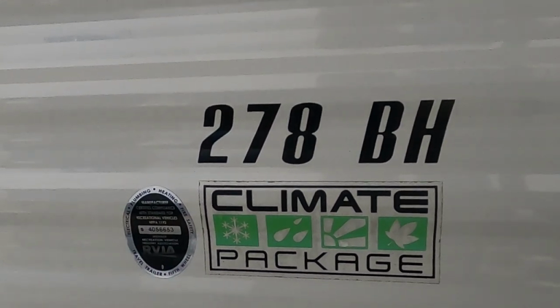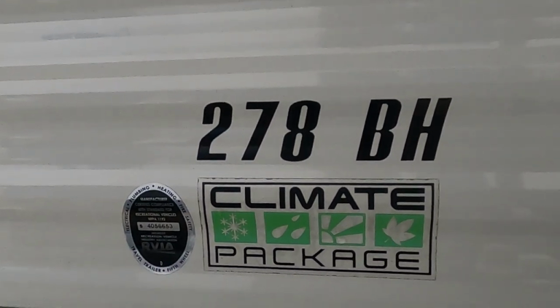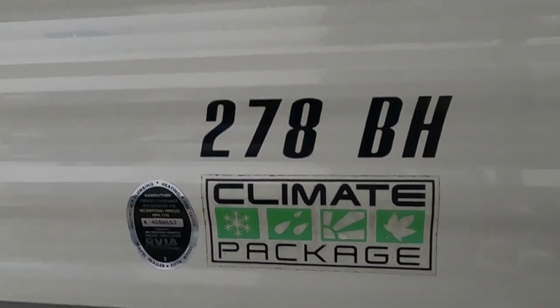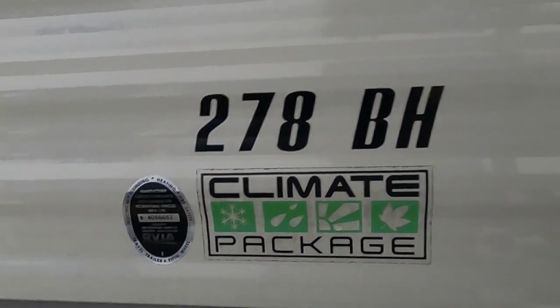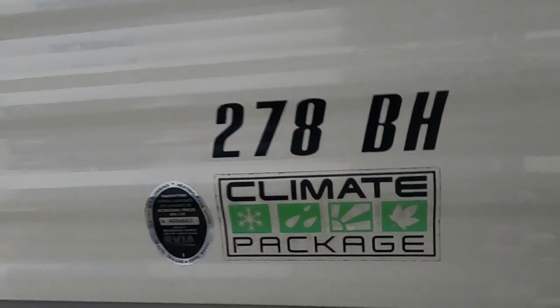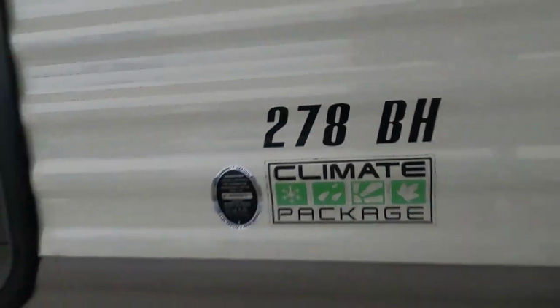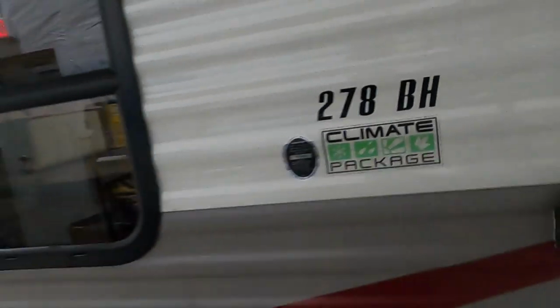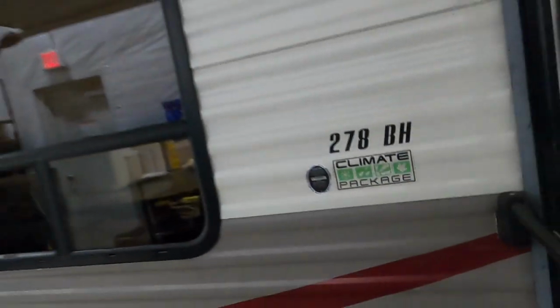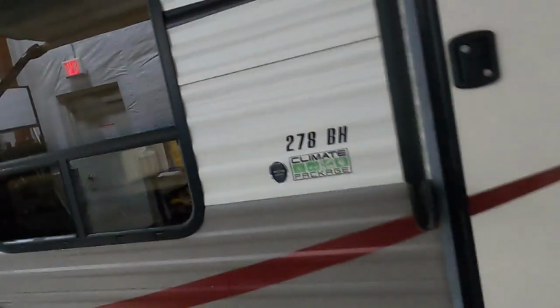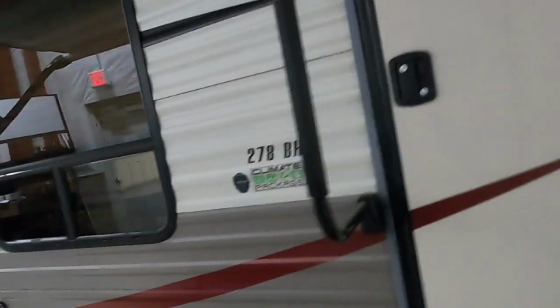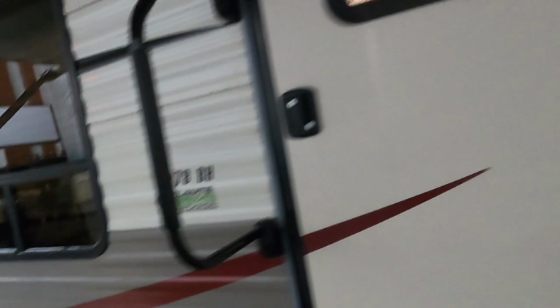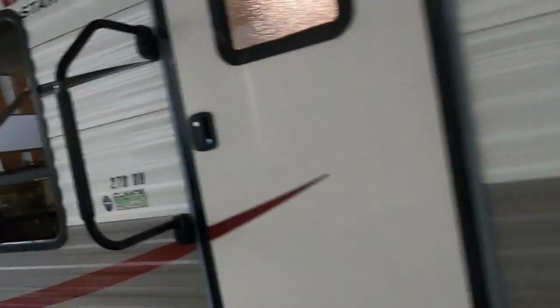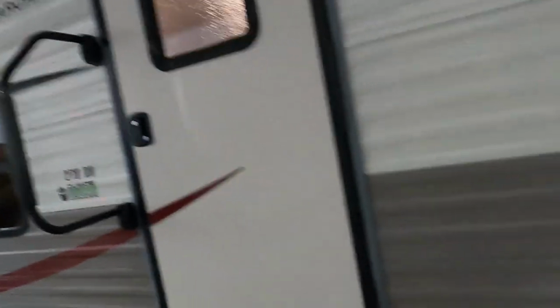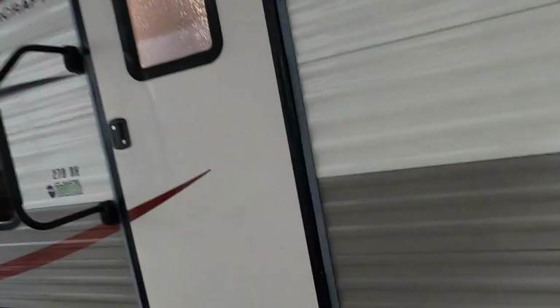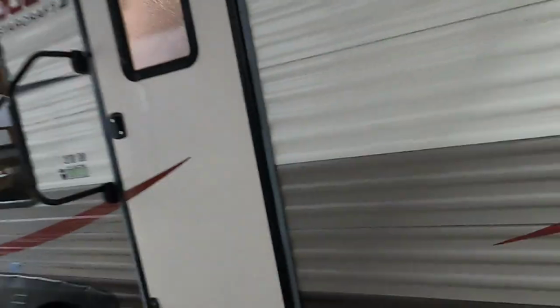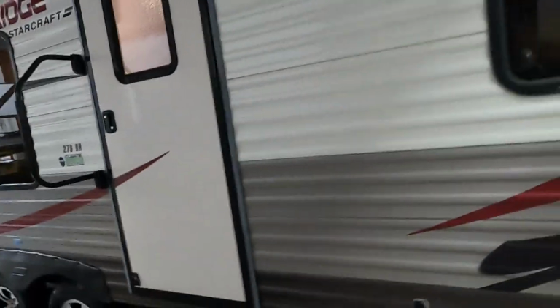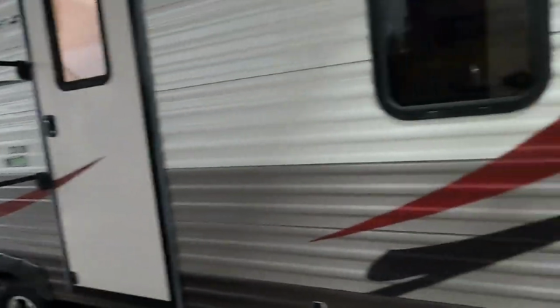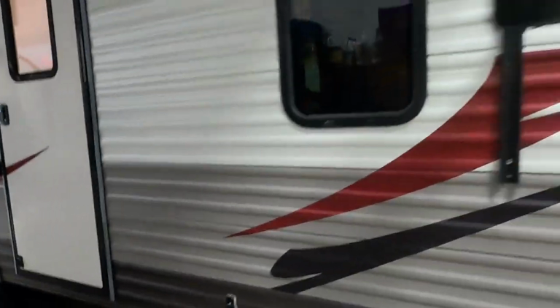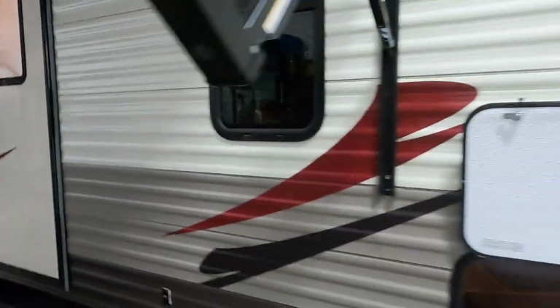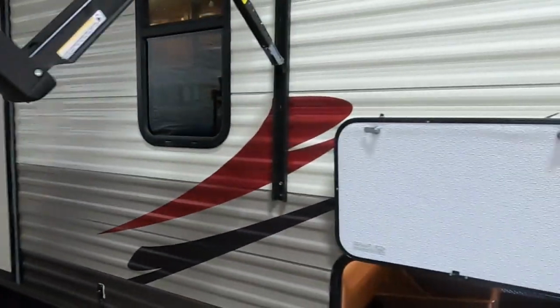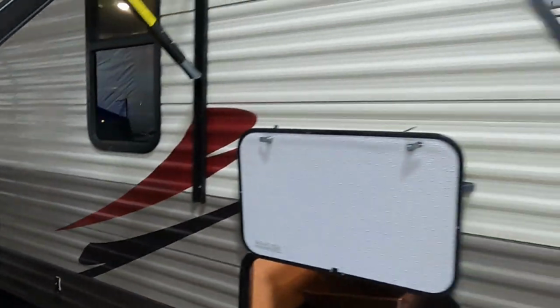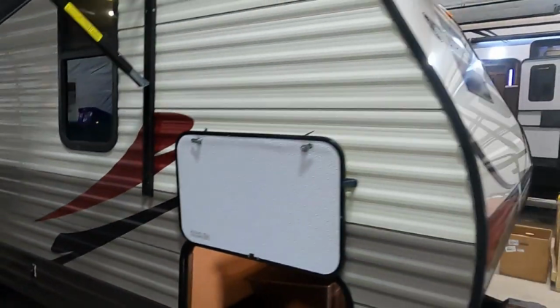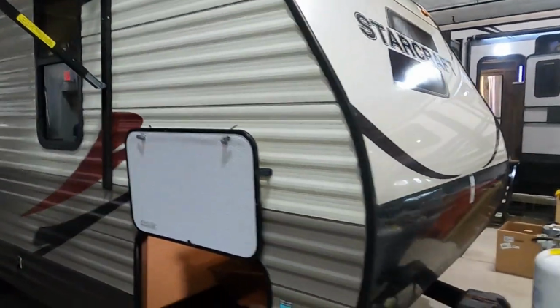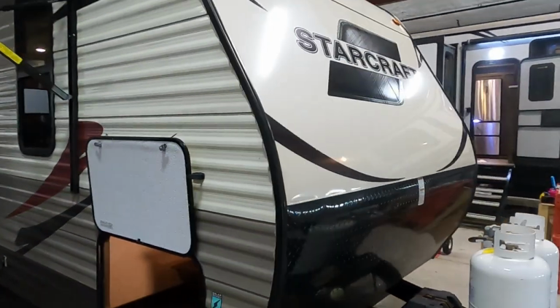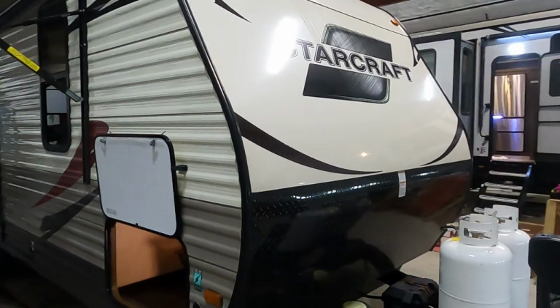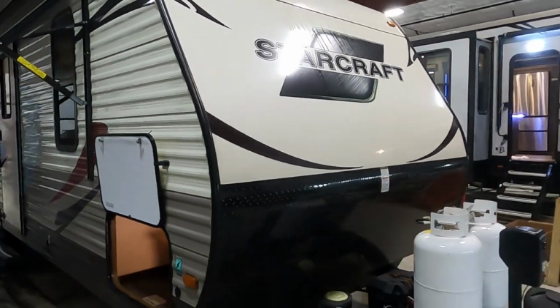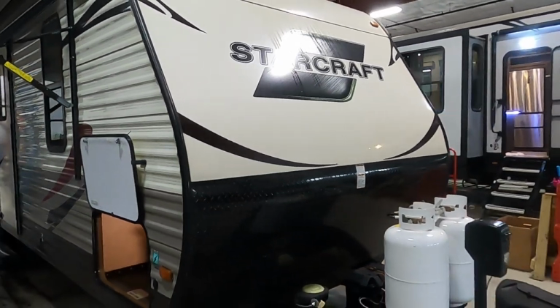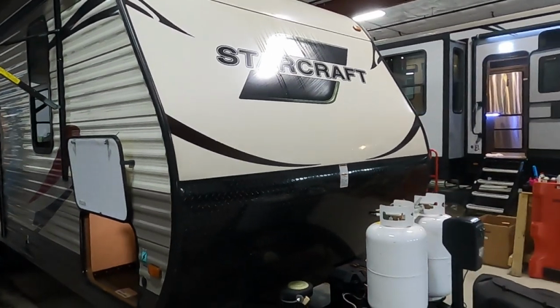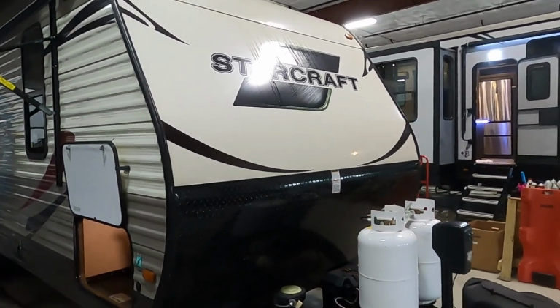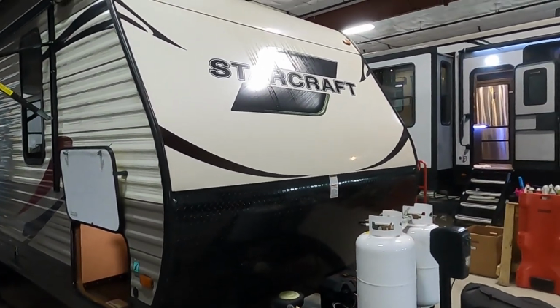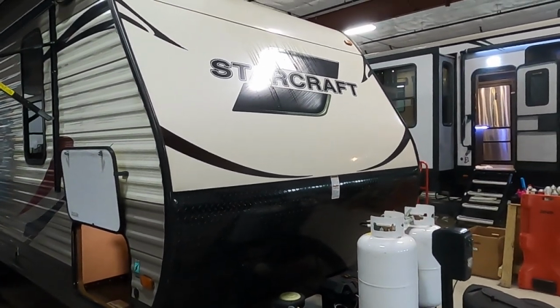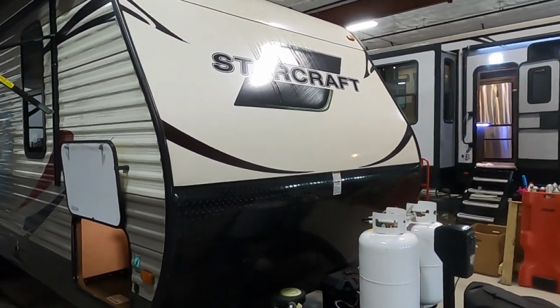Hello, this is Michael Trebin's RV Center here to congratulate you on your StarCraft Autumn Ridge 278 BH Travel Trailer. I'm here to walk you around it and show you how to use a few things to get the best out of your camping experience.